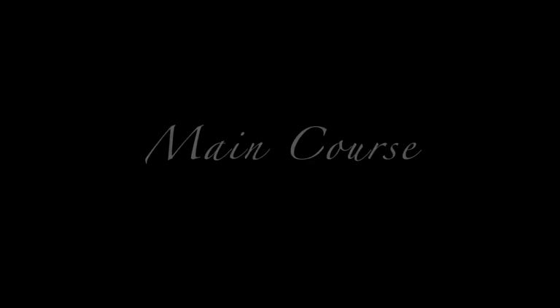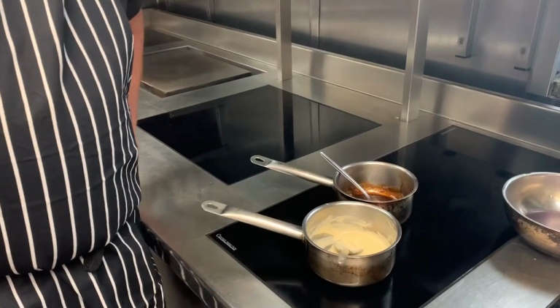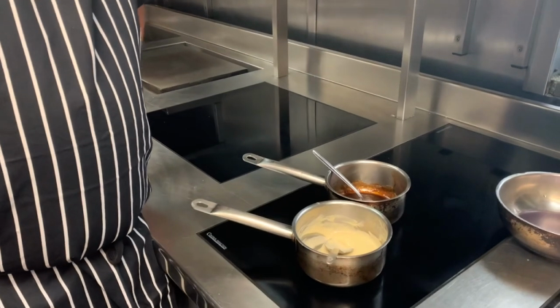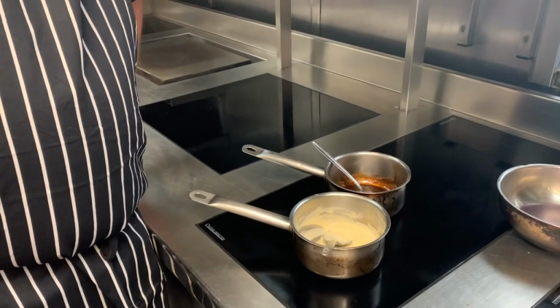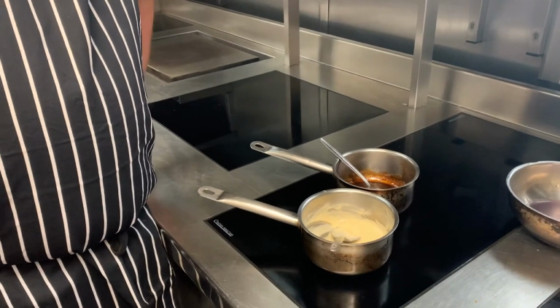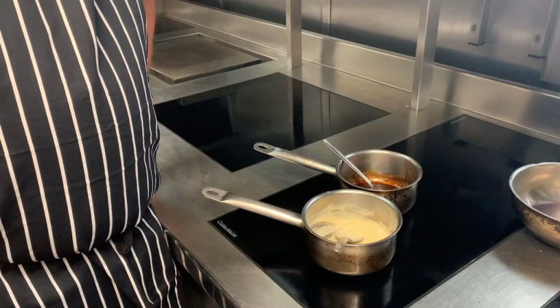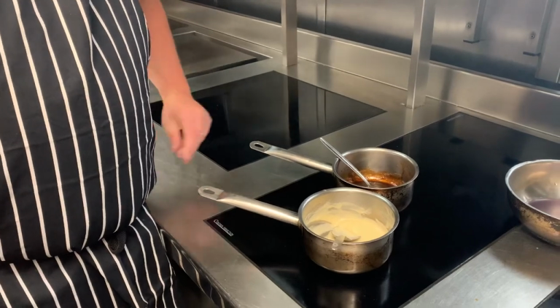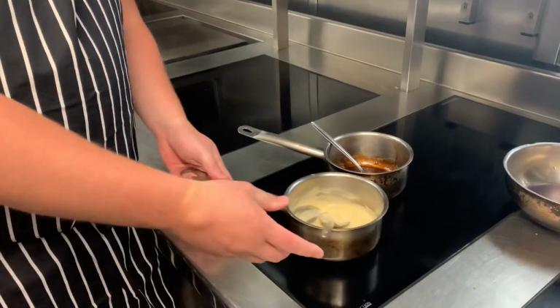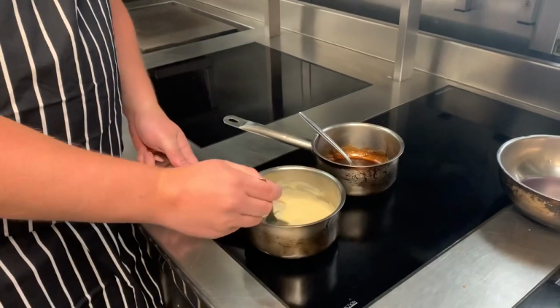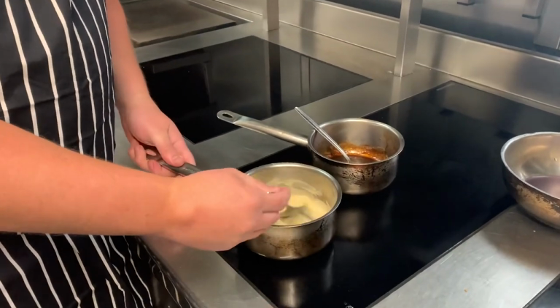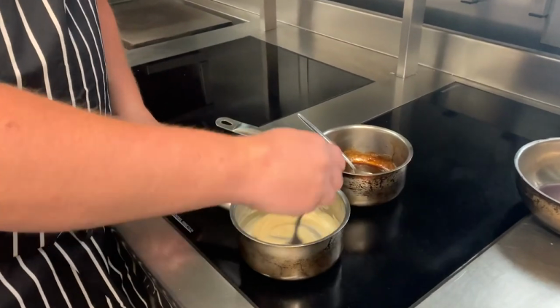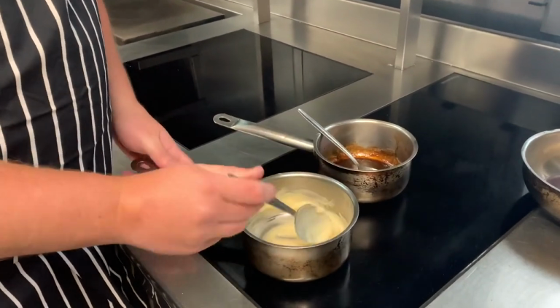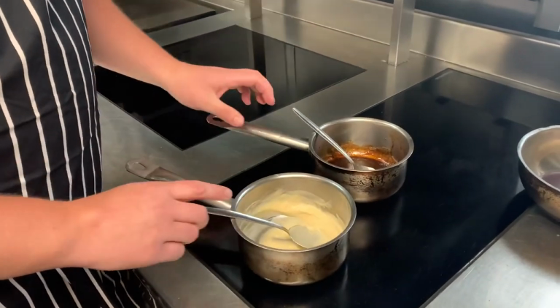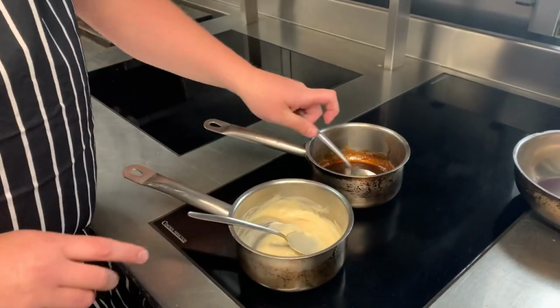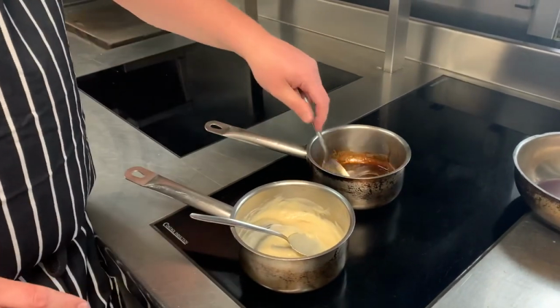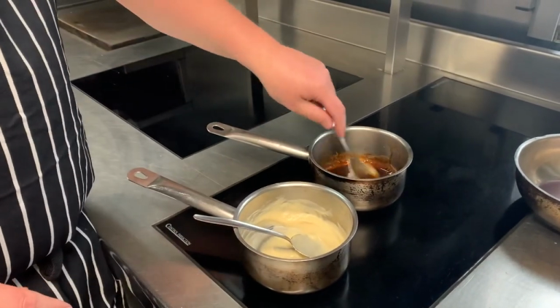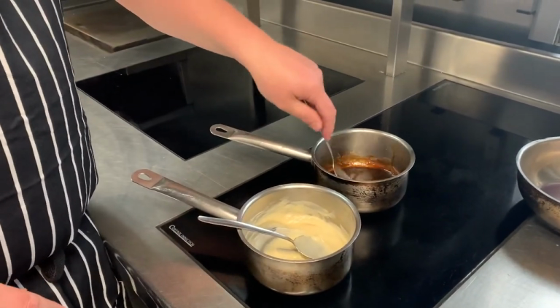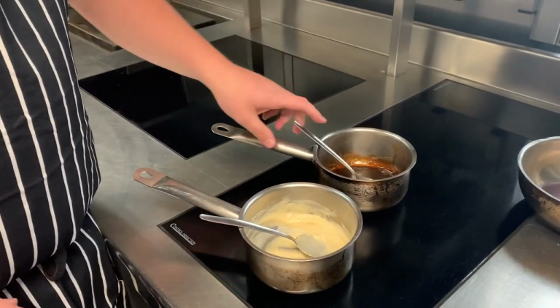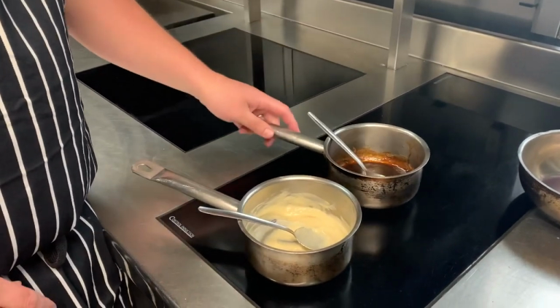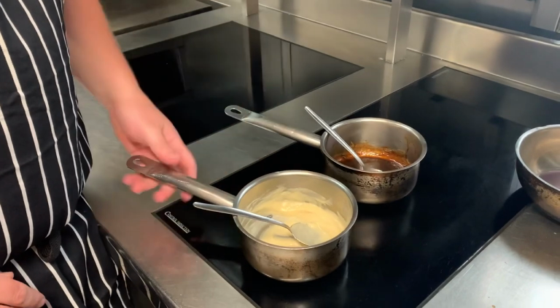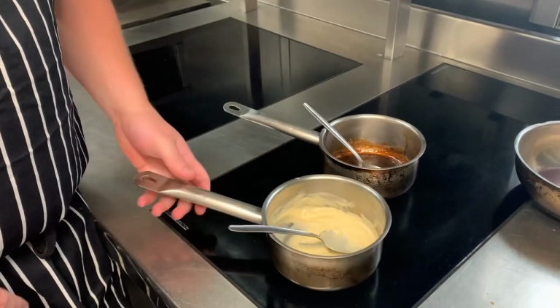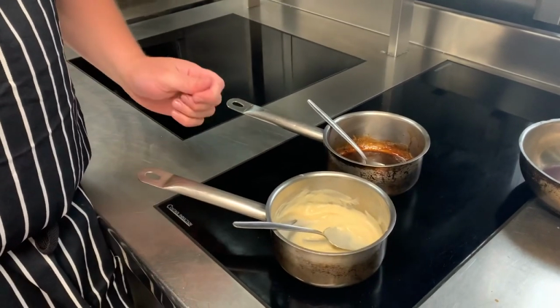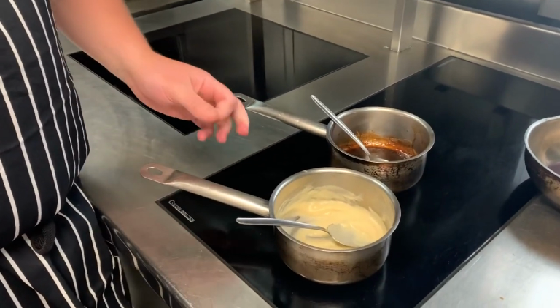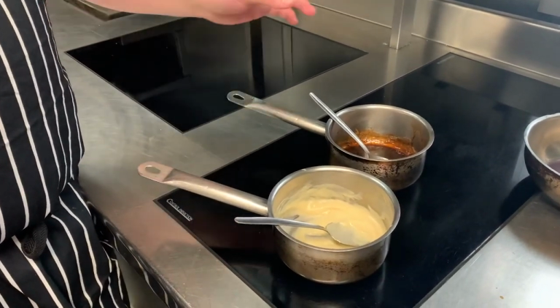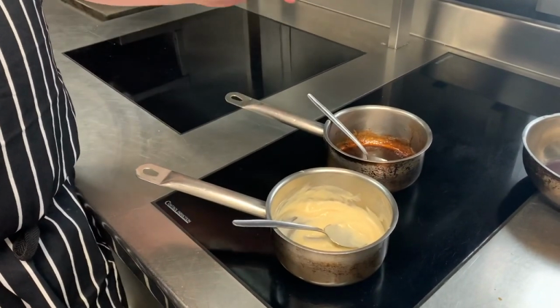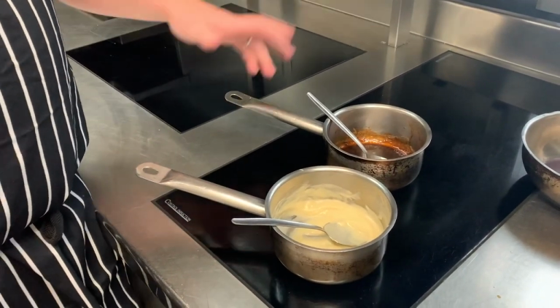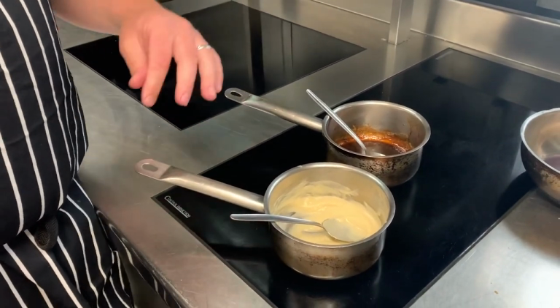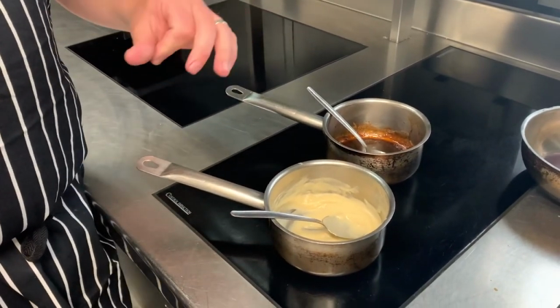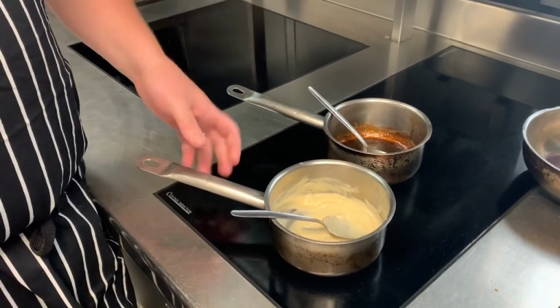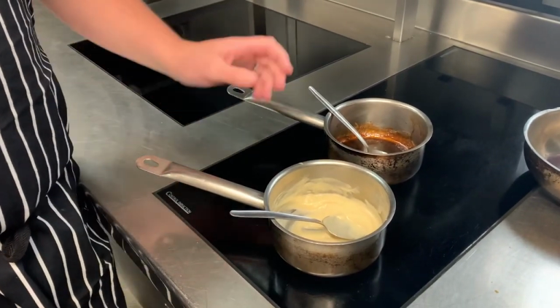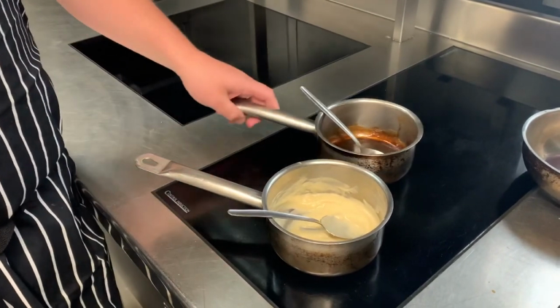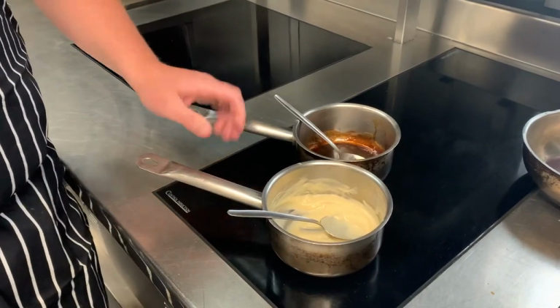The box has been in the oven for 25 minutes. Get the white onion puree and cook it through in a pan, then put the bone marrow gravy in a pan as well — just warm that through. Then when we get to half an hour for the box, everything's ready to go.